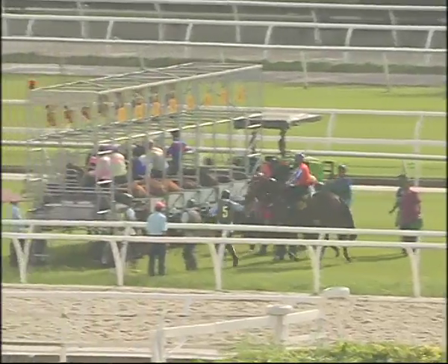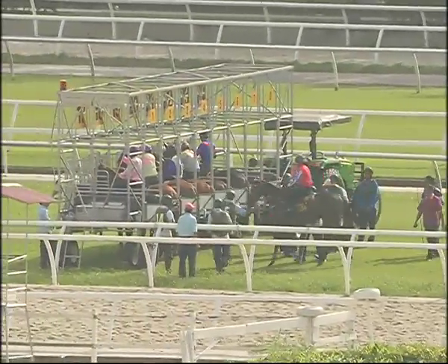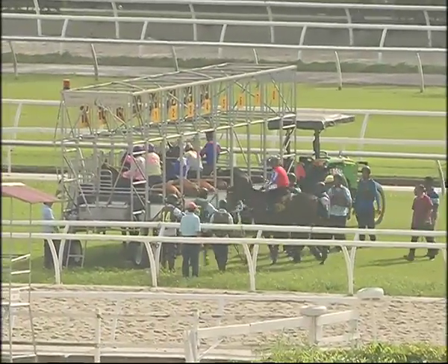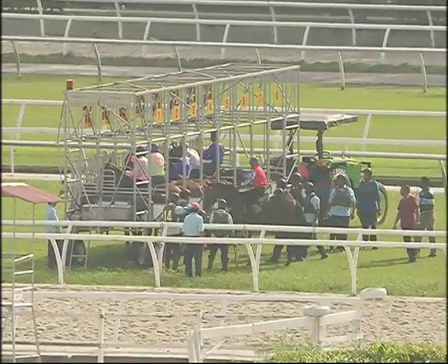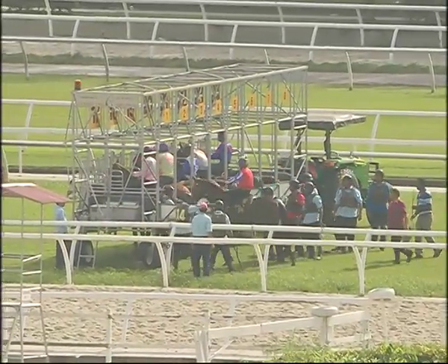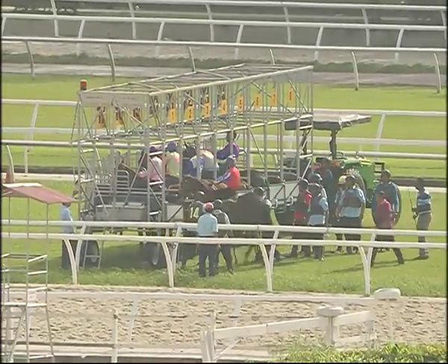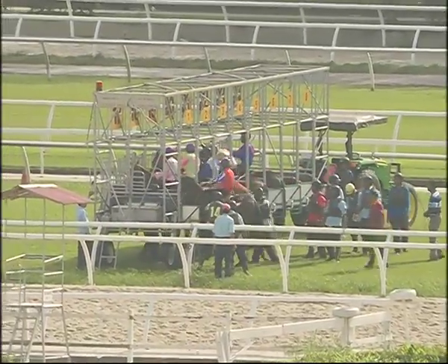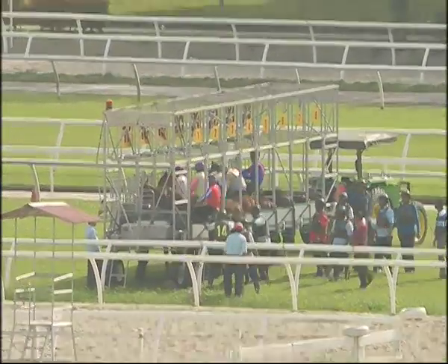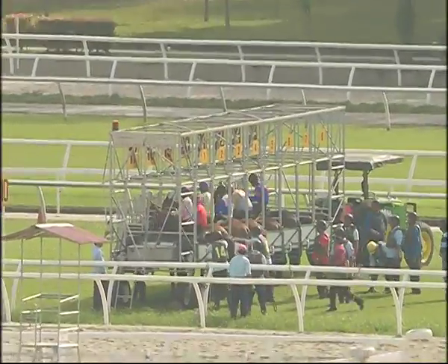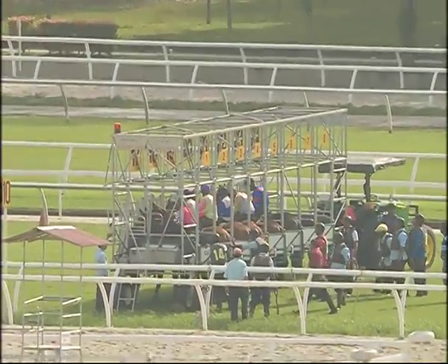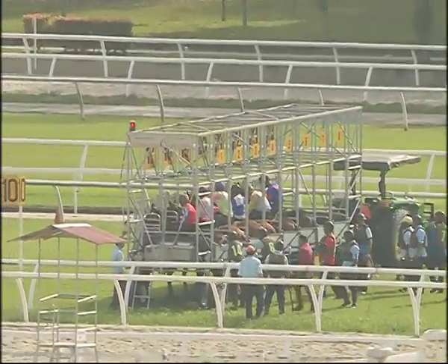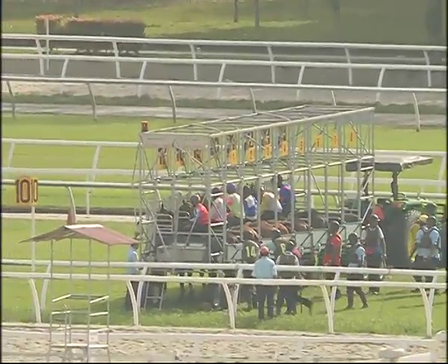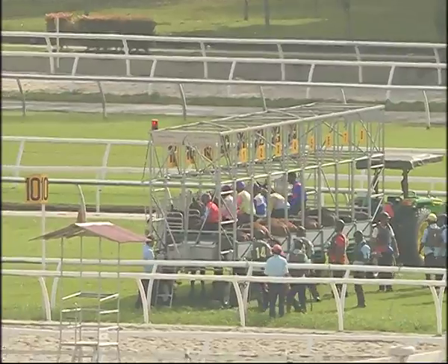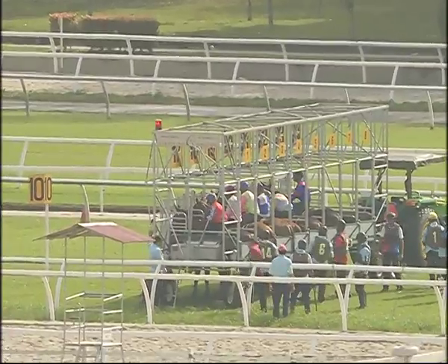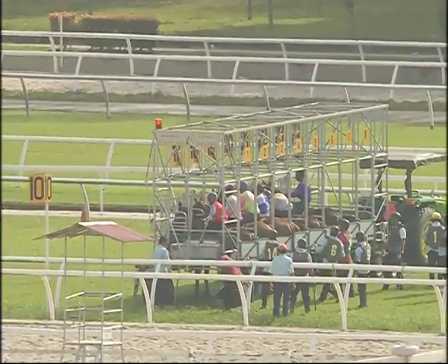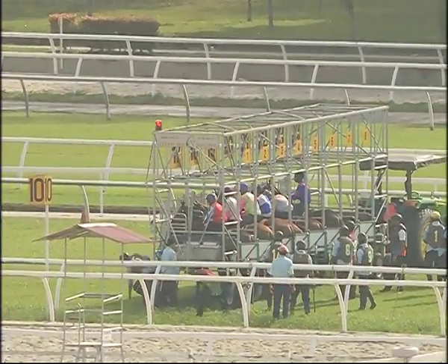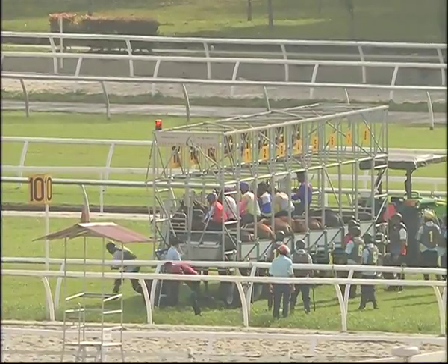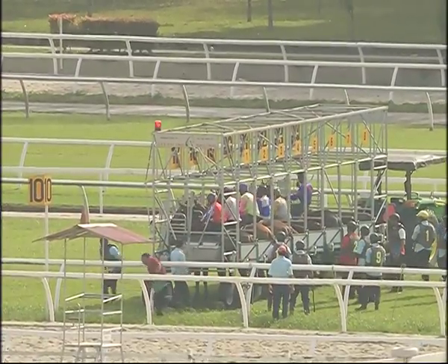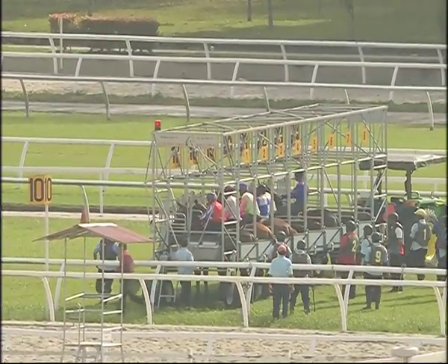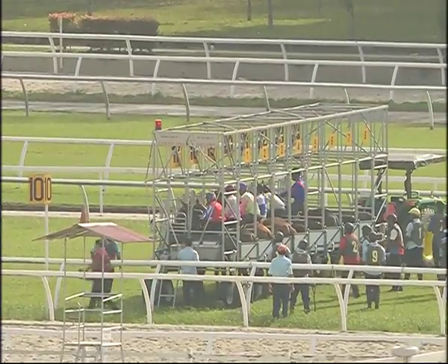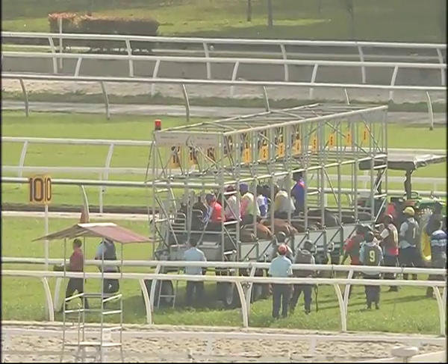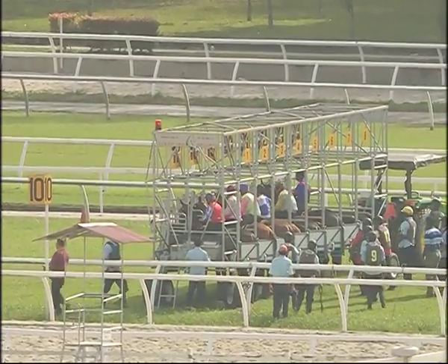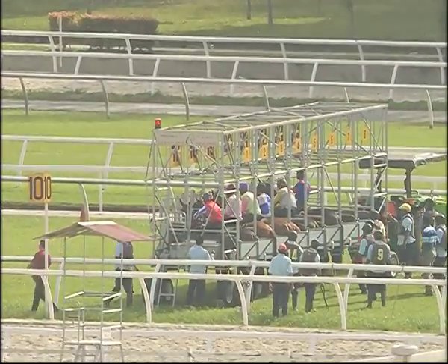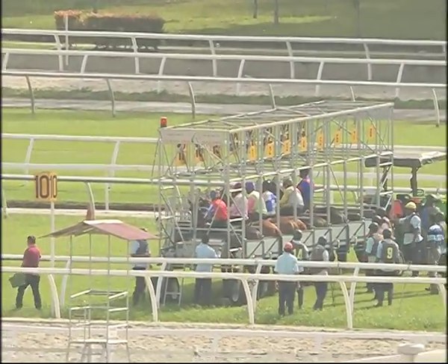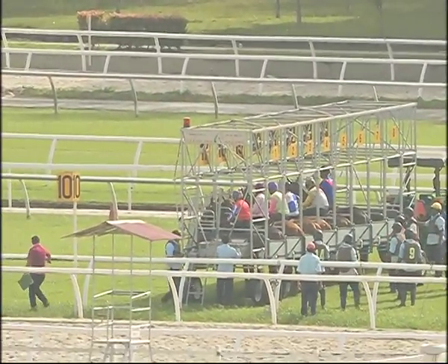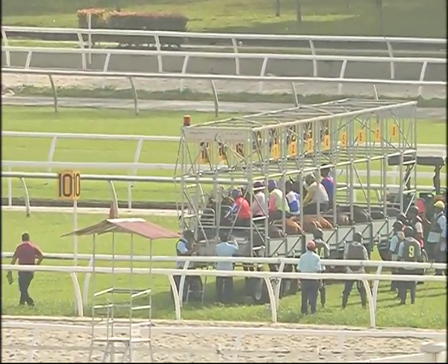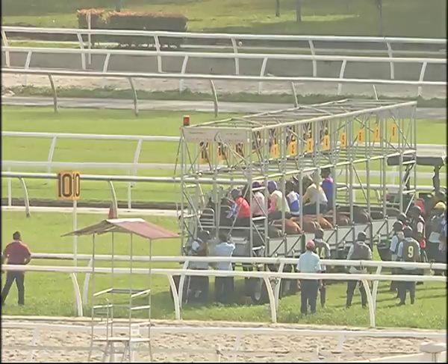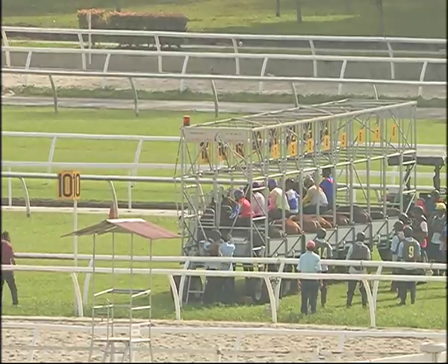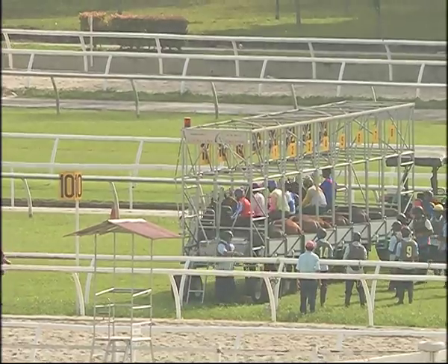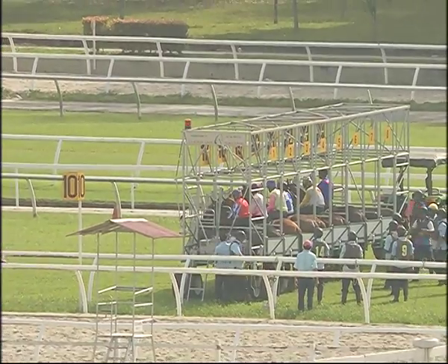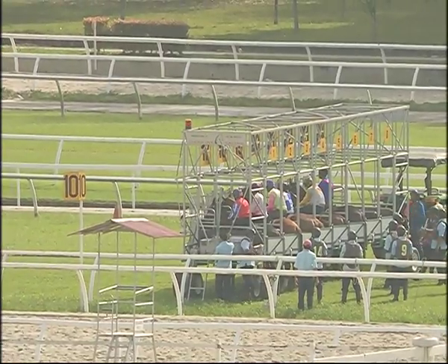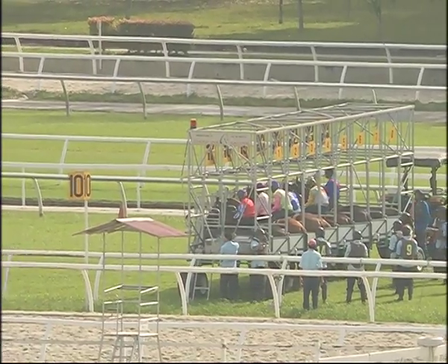Phillip trotting up. He's drawn gate one. He walks straight in and the field of six are locked away. They're ready to roll. Stand by.